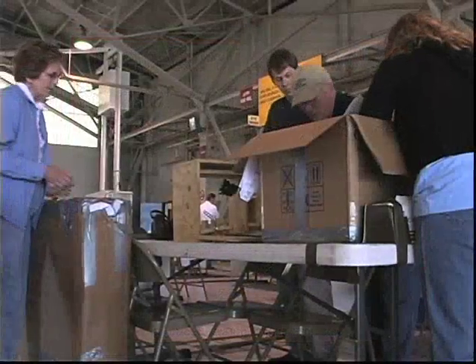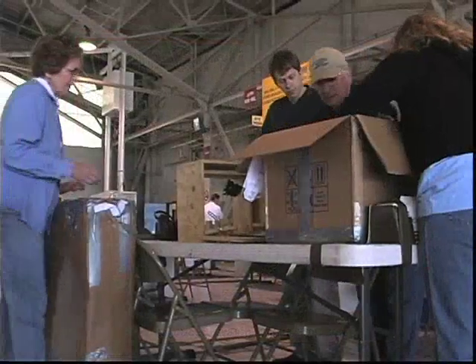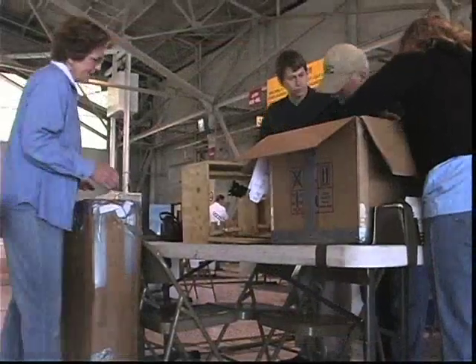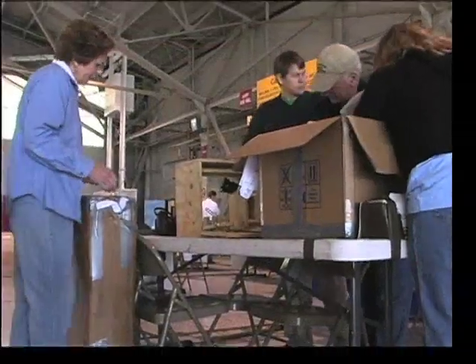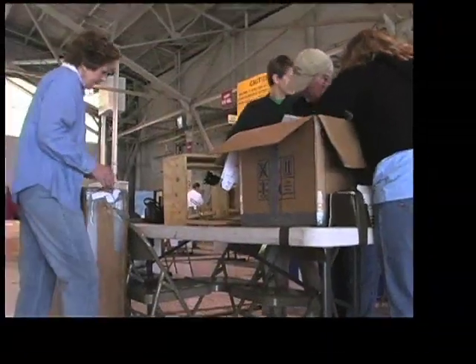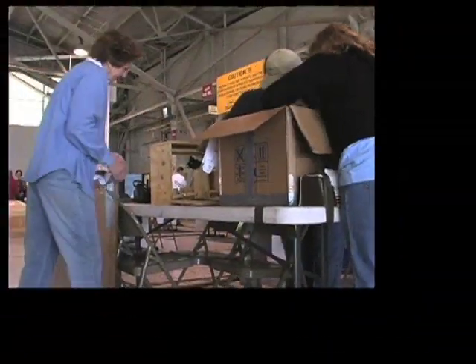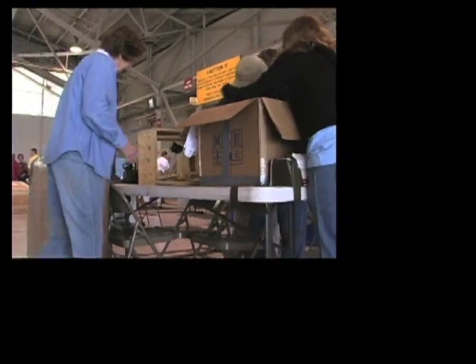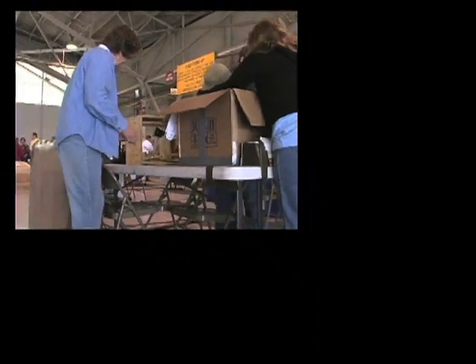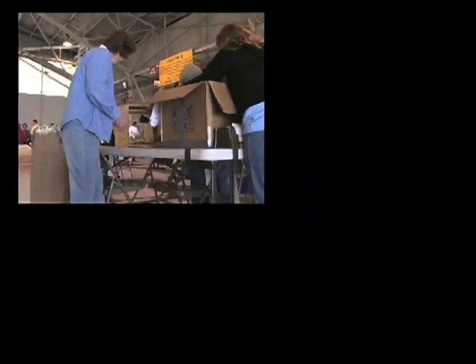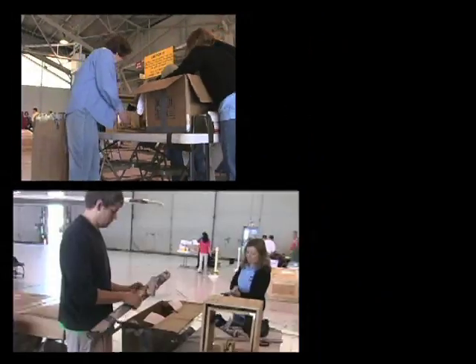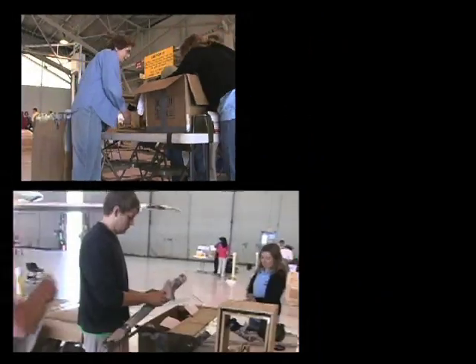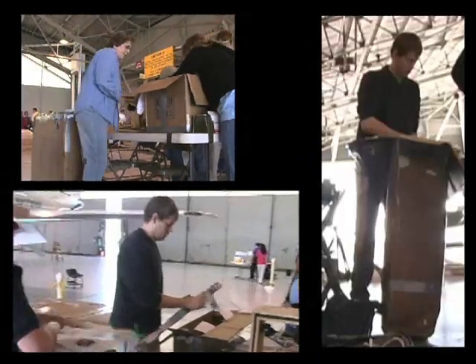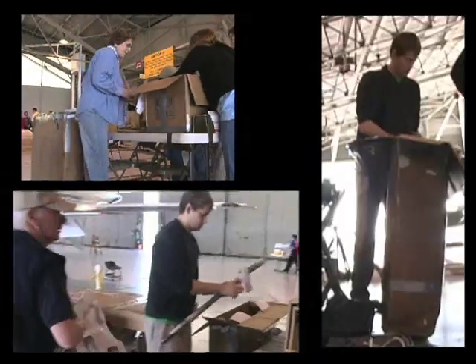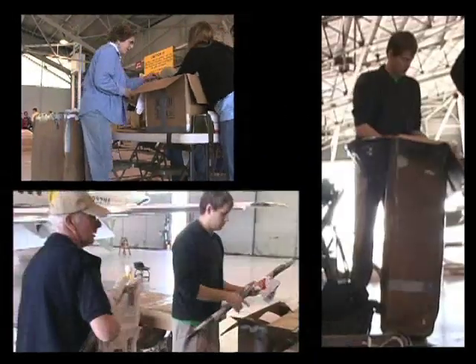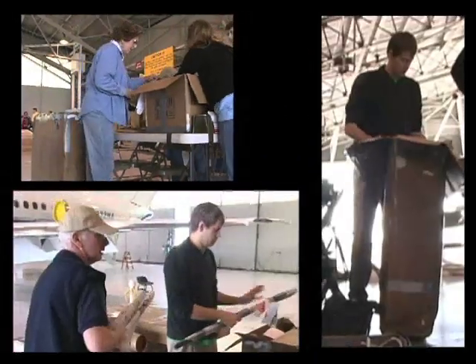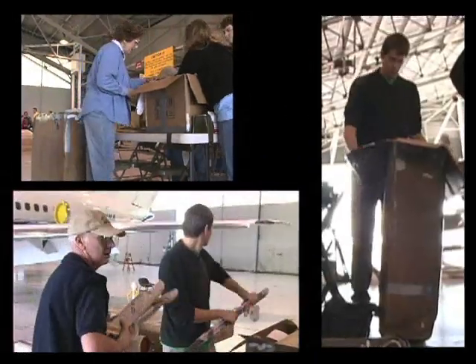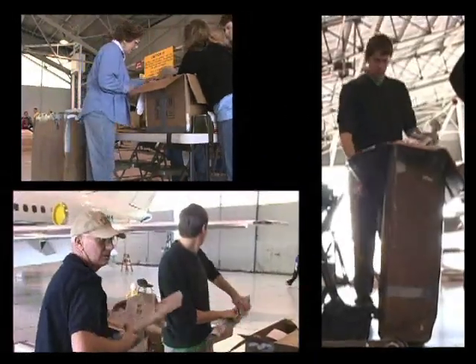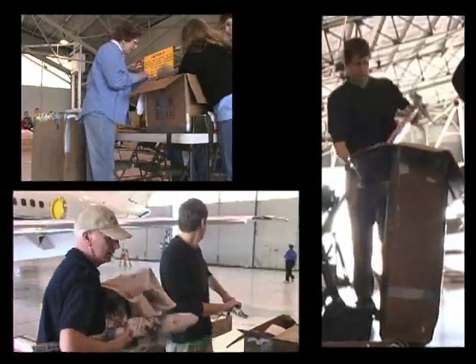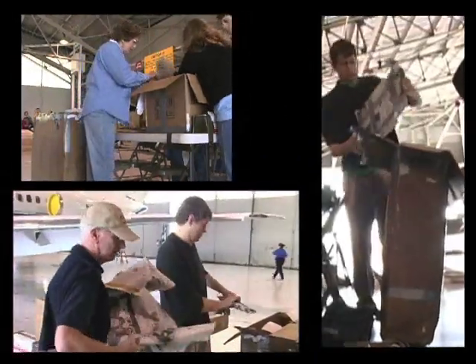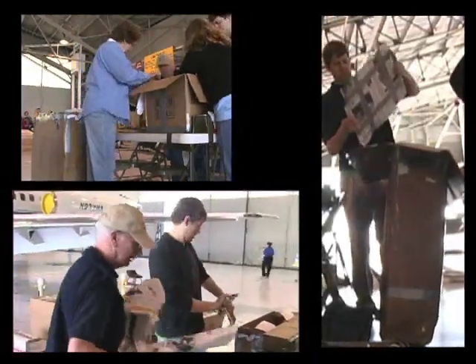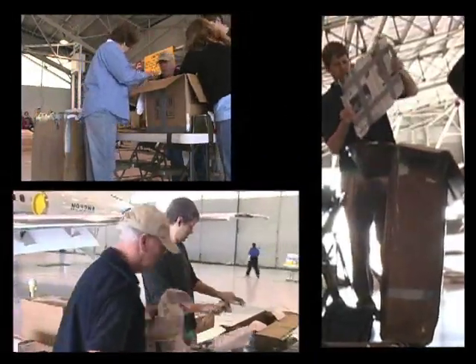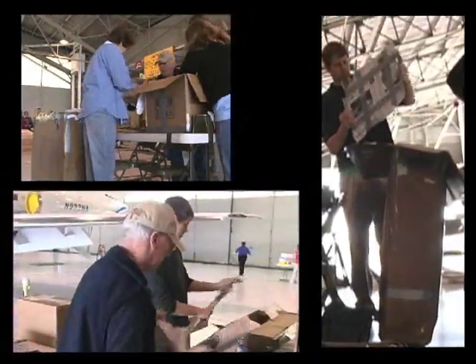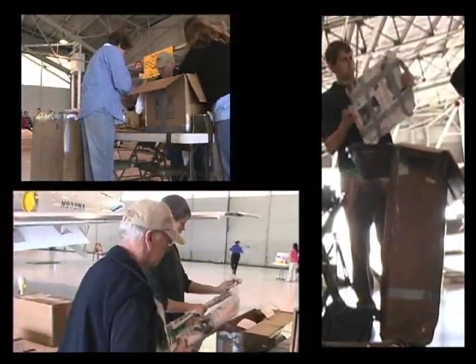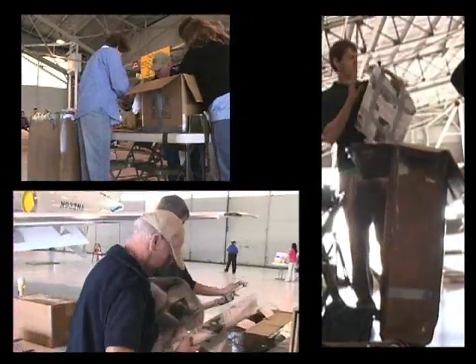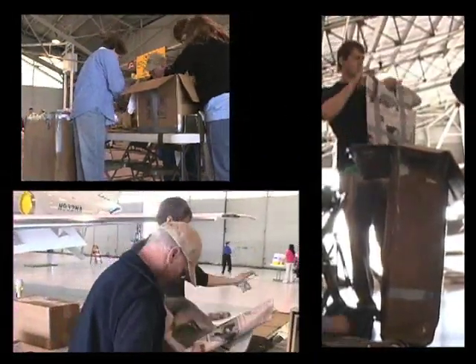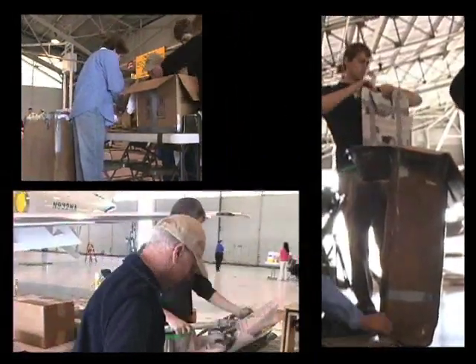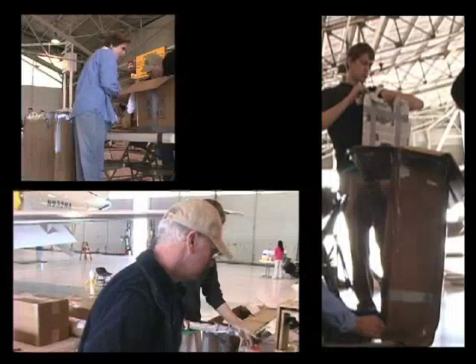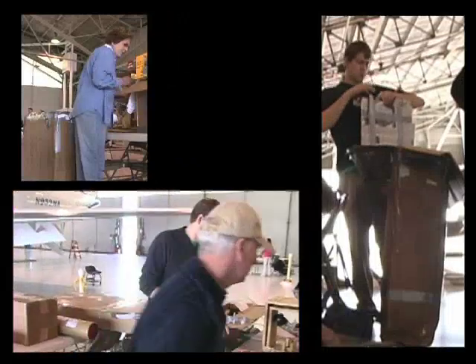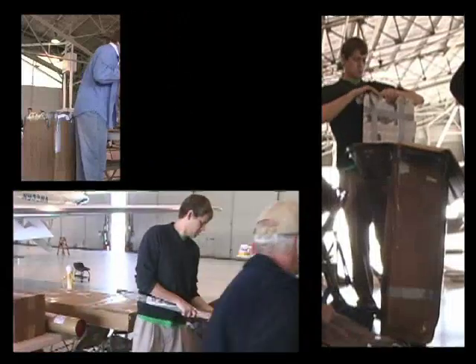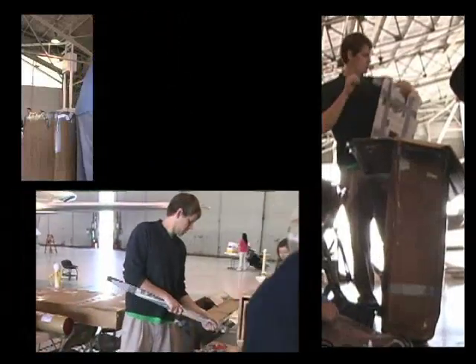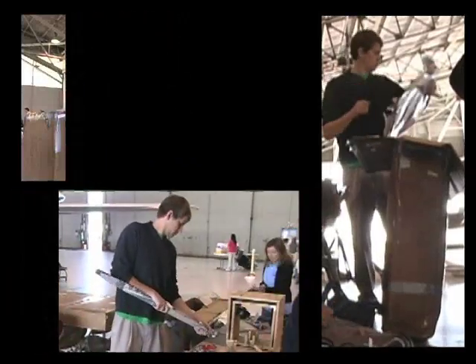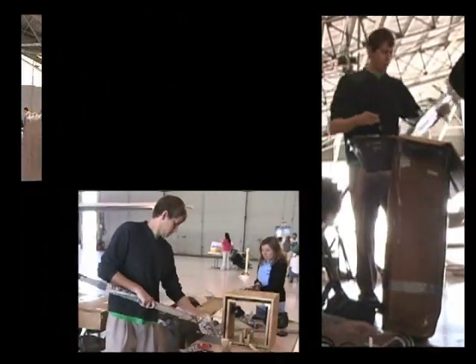The first order of business after orientation was to unpack the supplies we had shipped from North Carolina and begin the assembly of our experiments.